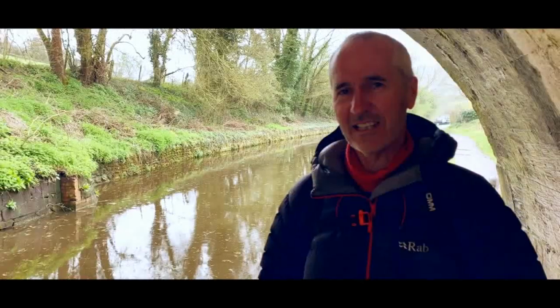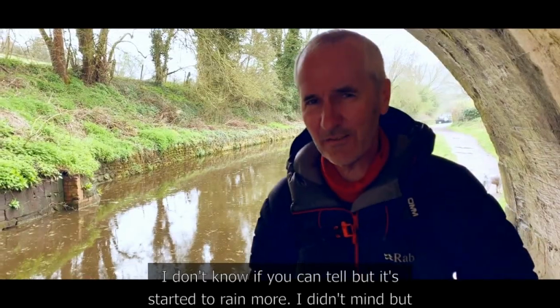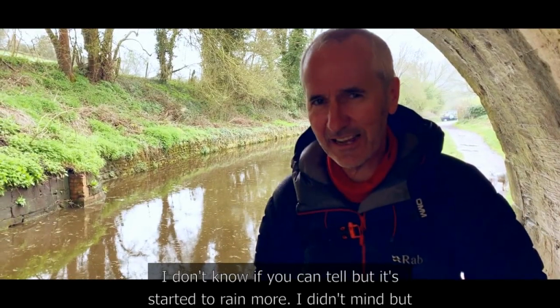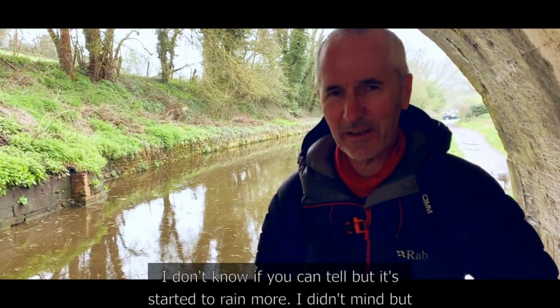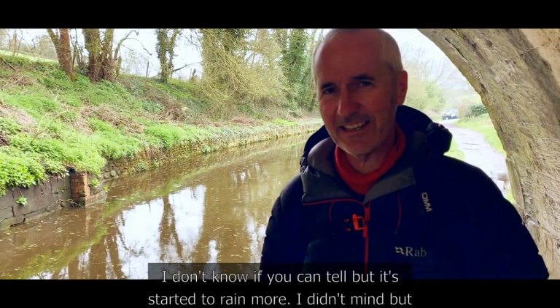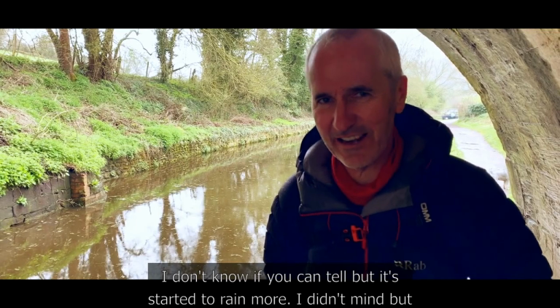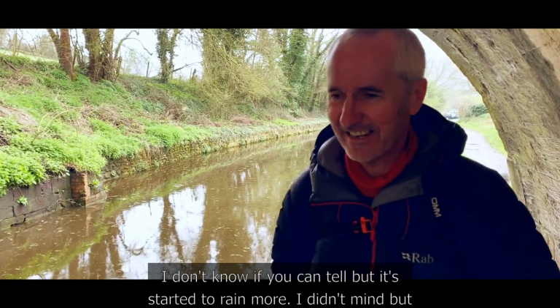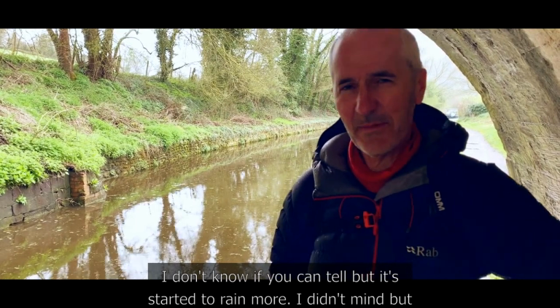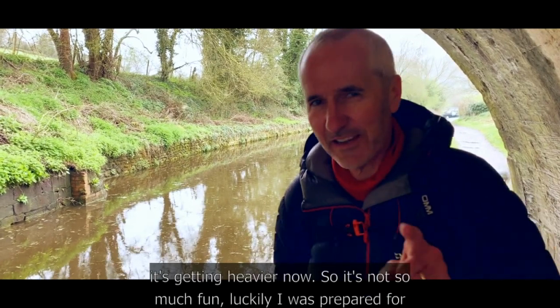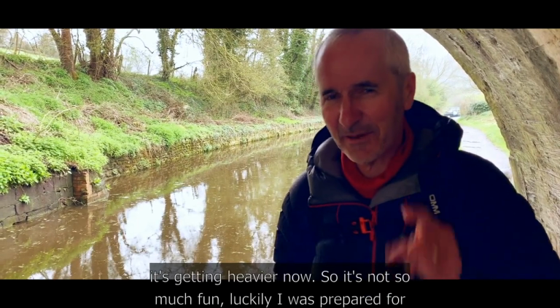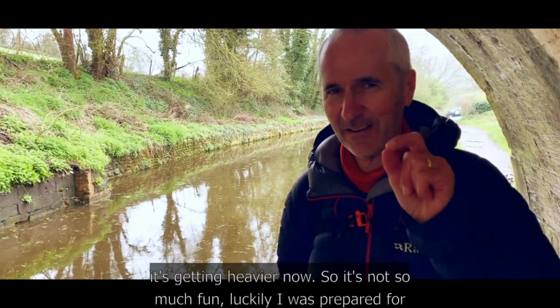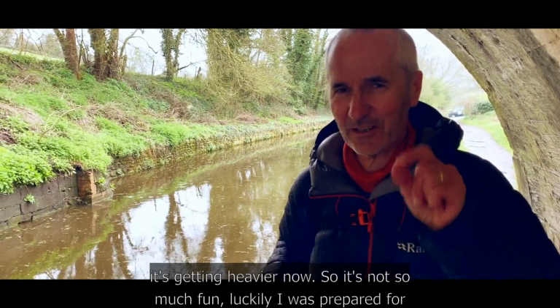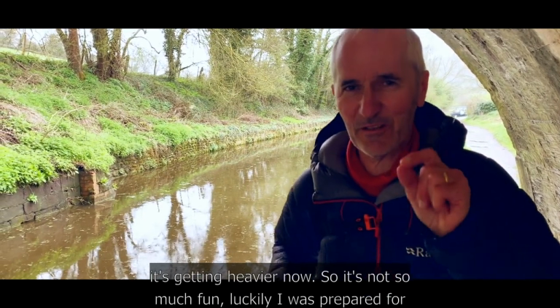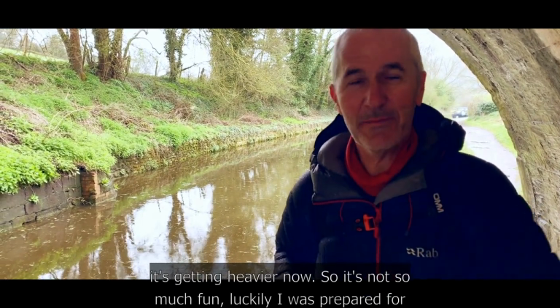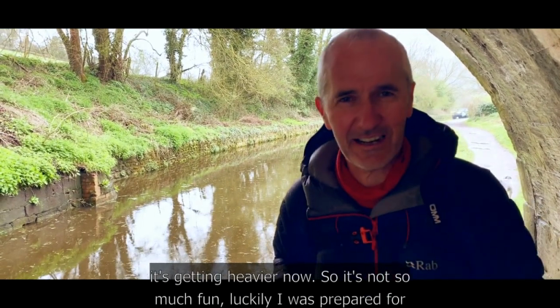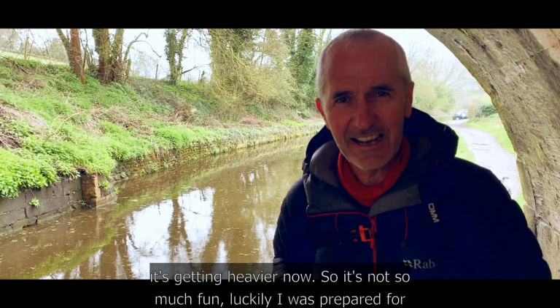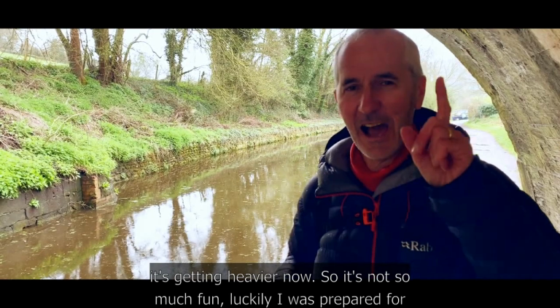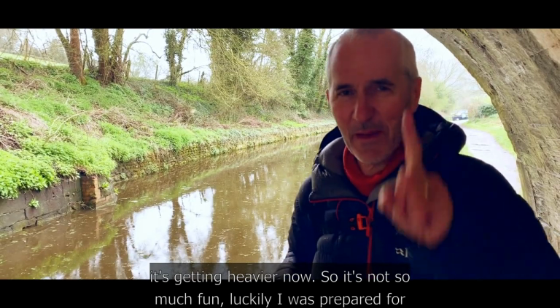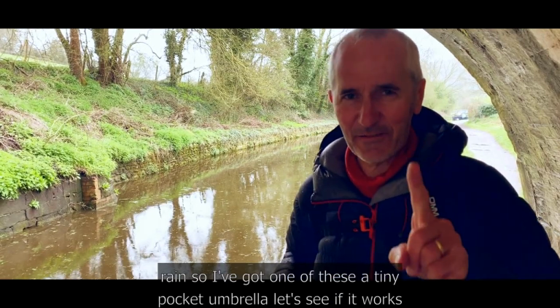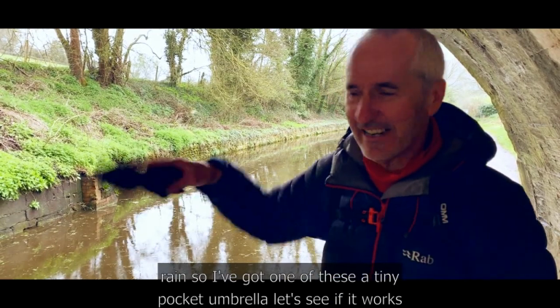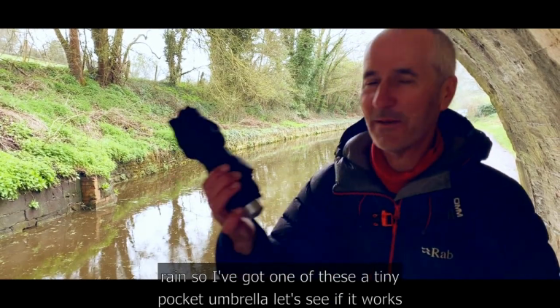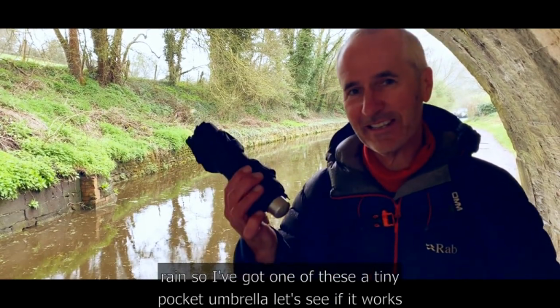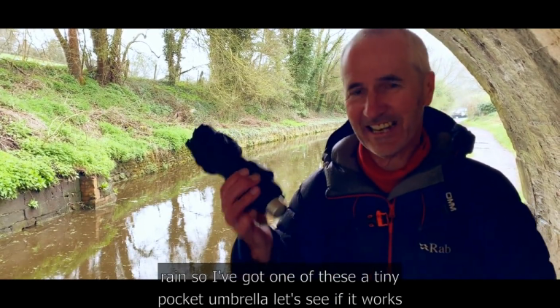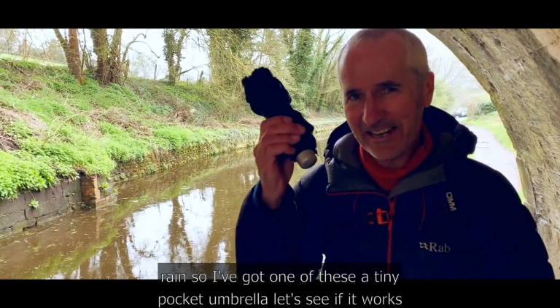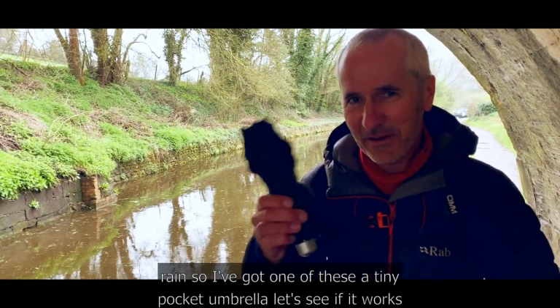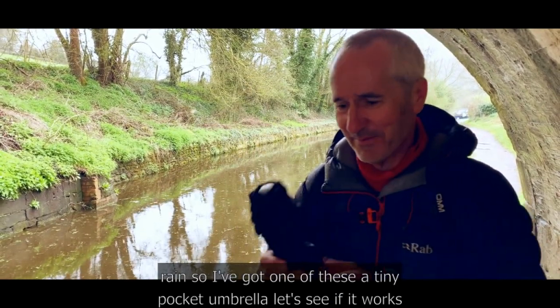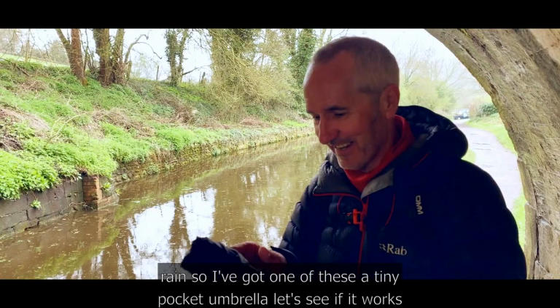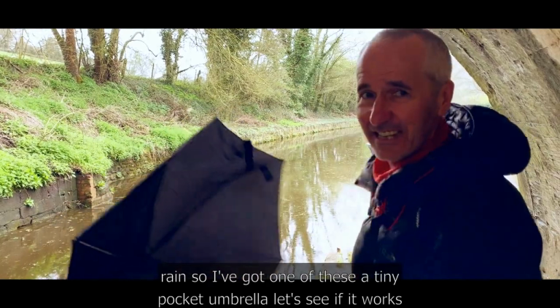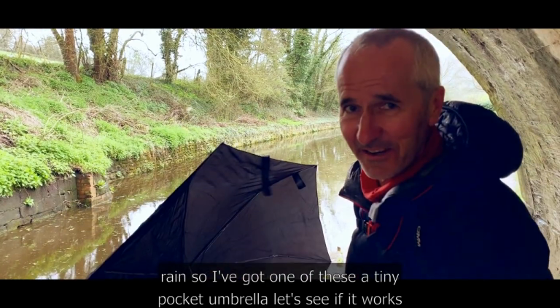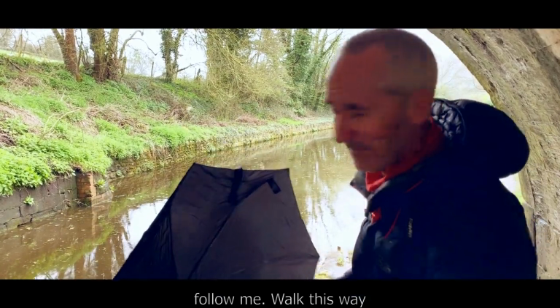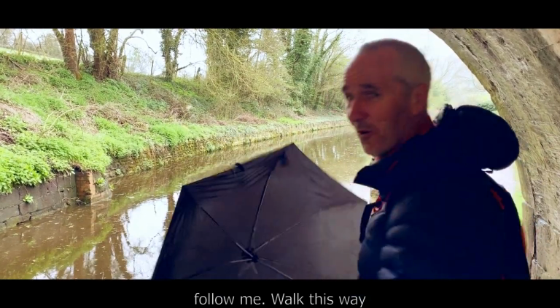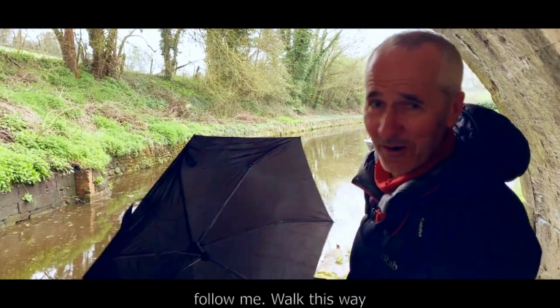It started to rain and I didn't mind at first, but it's getting heavier now so it's not so much fun. Luckily I was prepared — I've got one of these tiny pocket umbrellas. Let's see if it works. Follow me, walk this way.